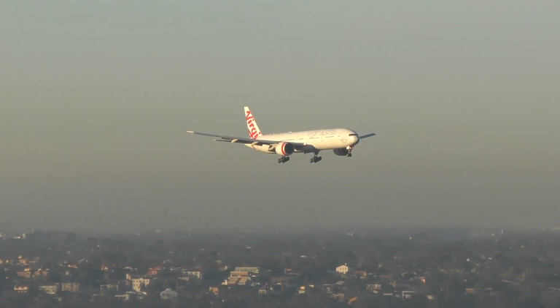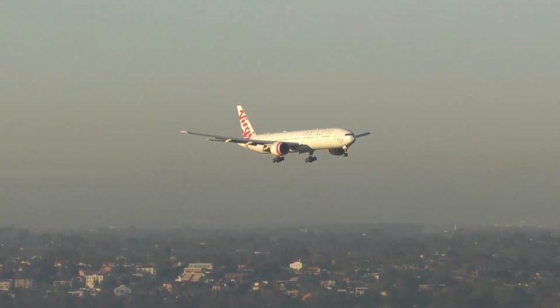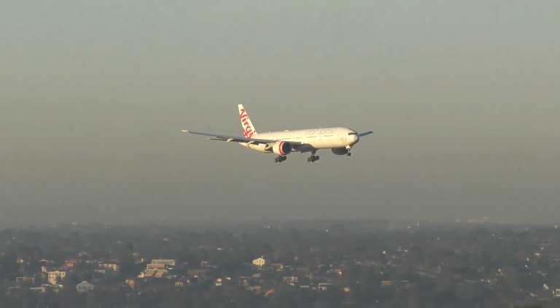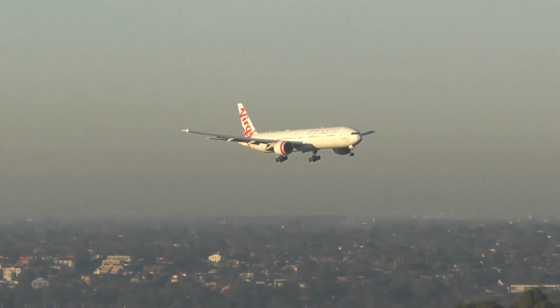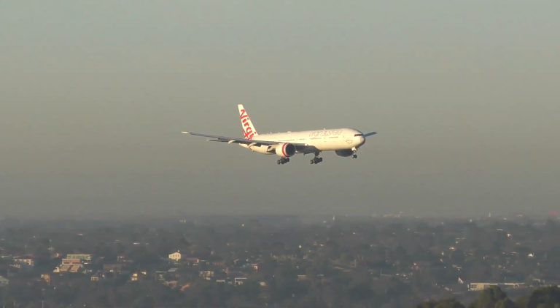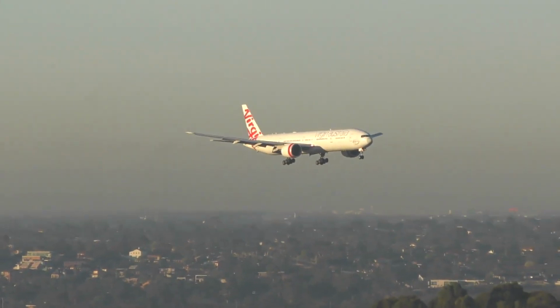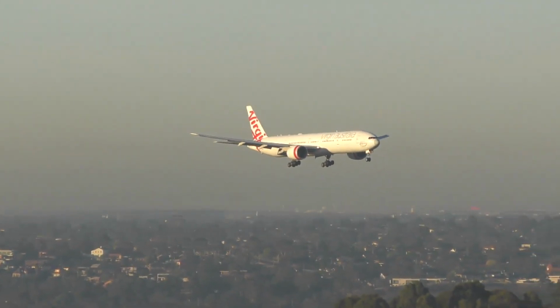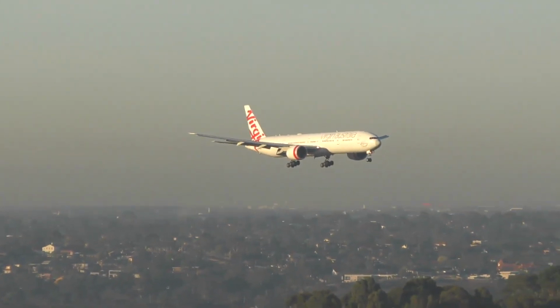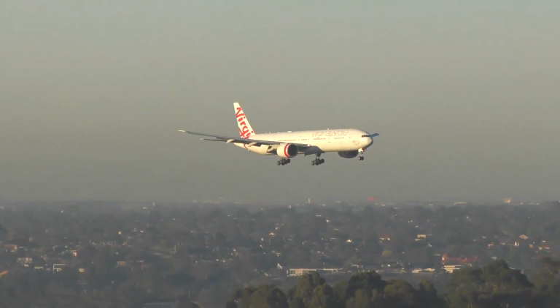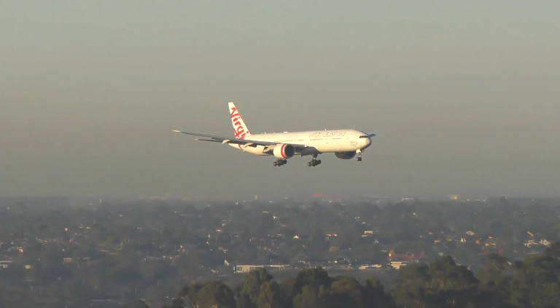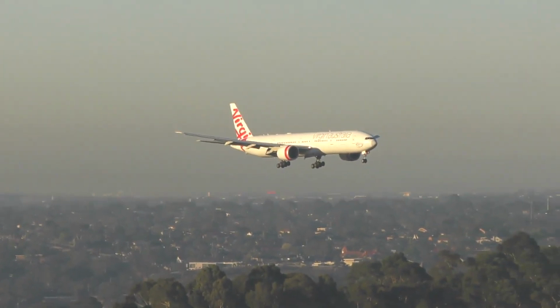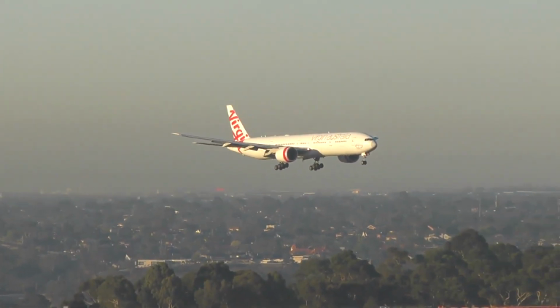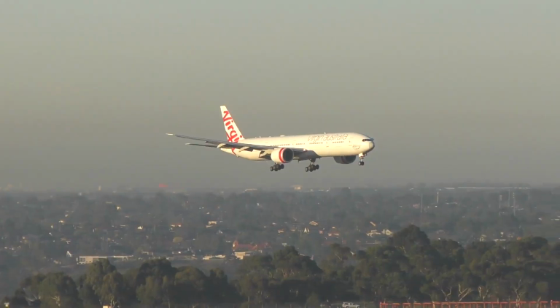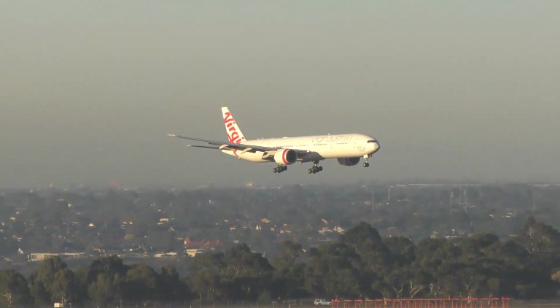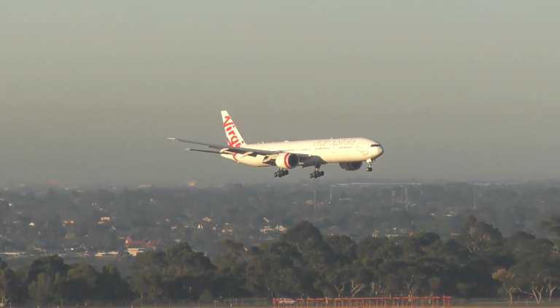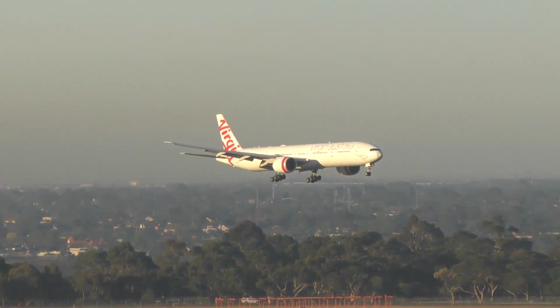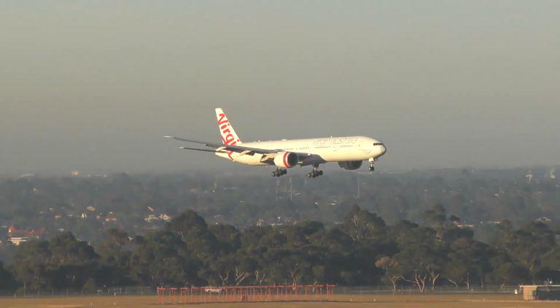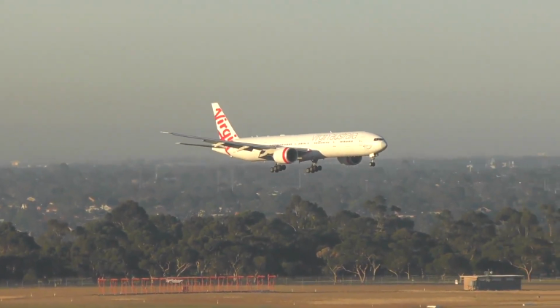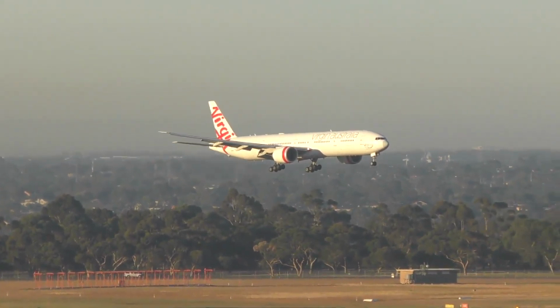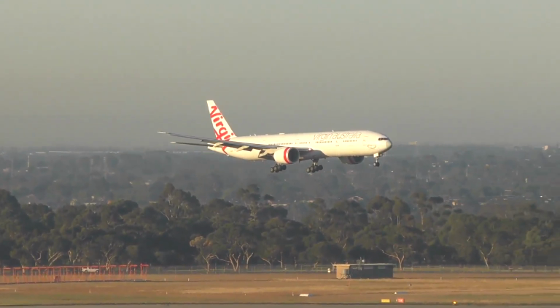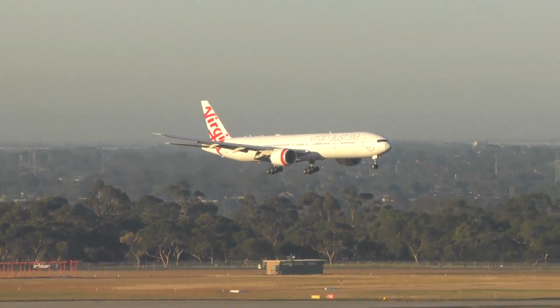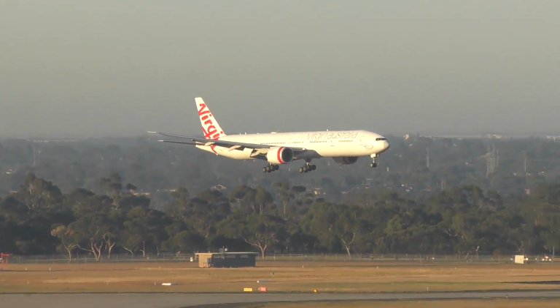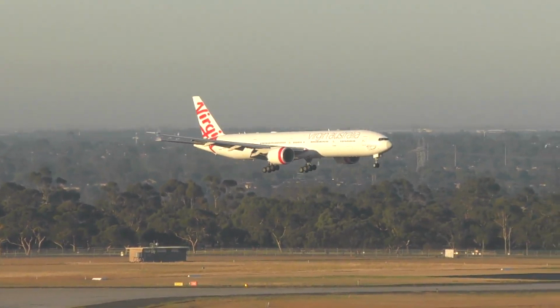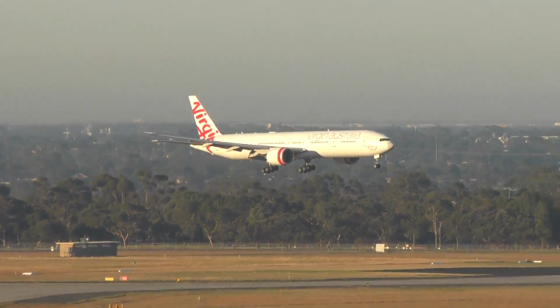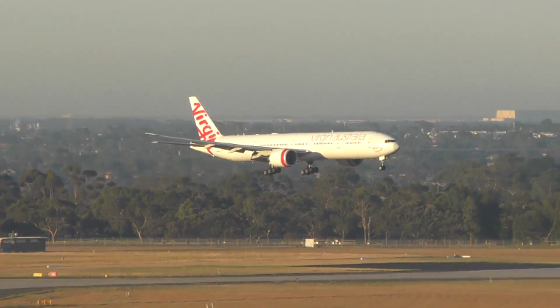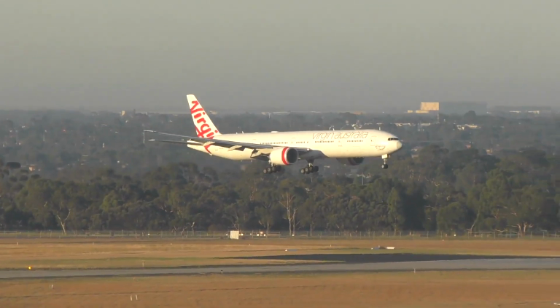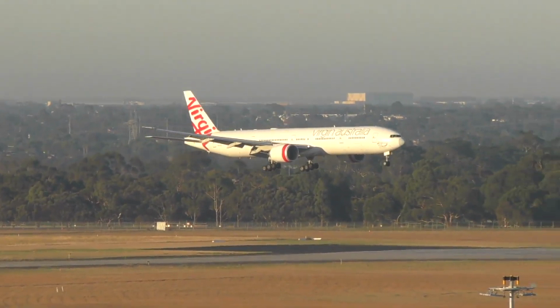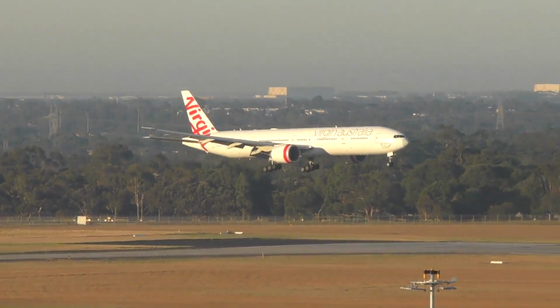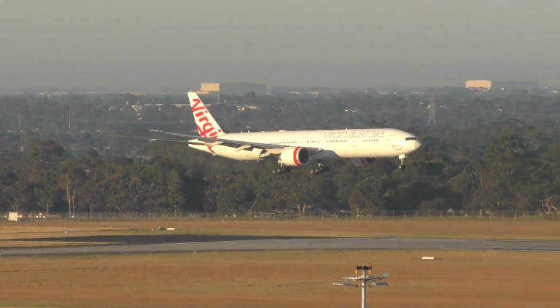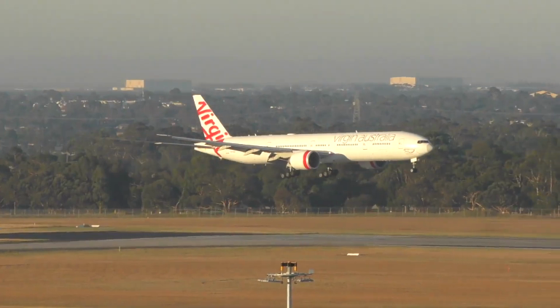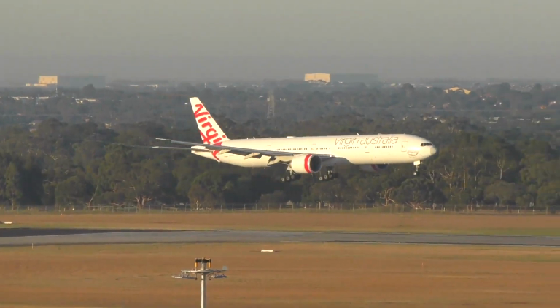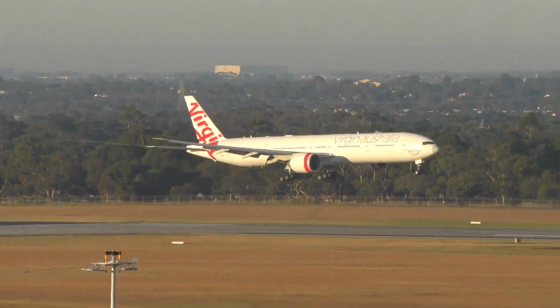What is the folding wingtip? What does it do? Why is it on the 777X? Those are all the questions I hope to shed light on. Hi, I'm DJ's Aviation and I do hope you enjoy this video.